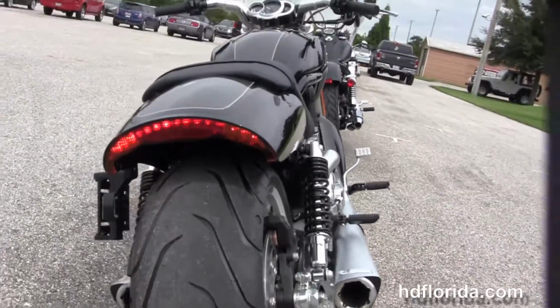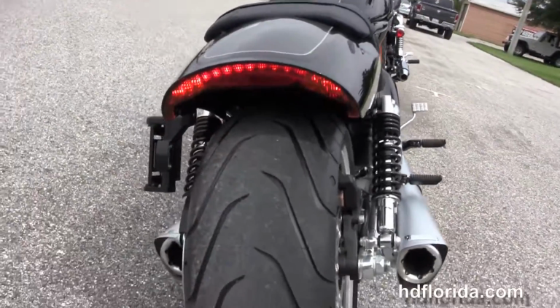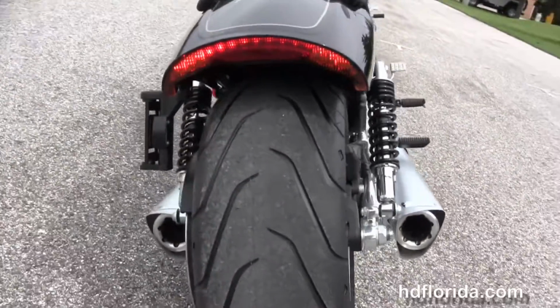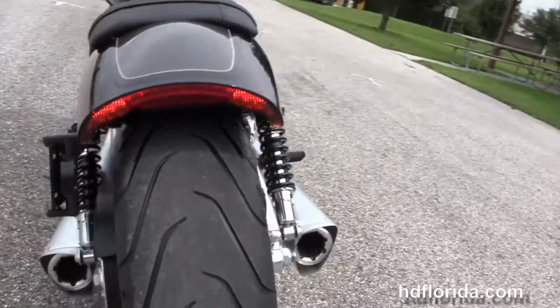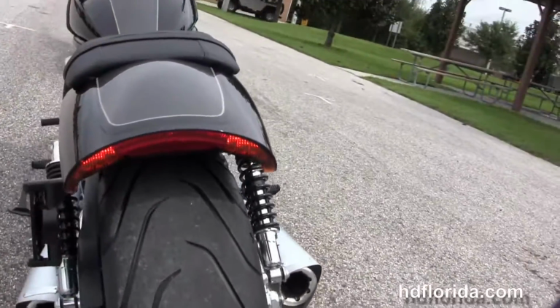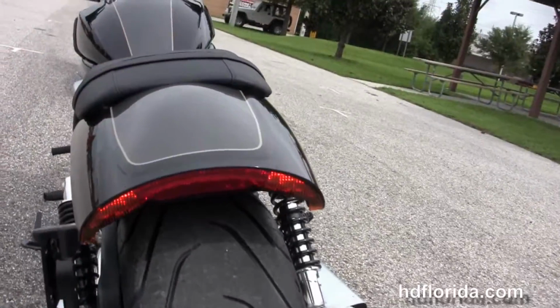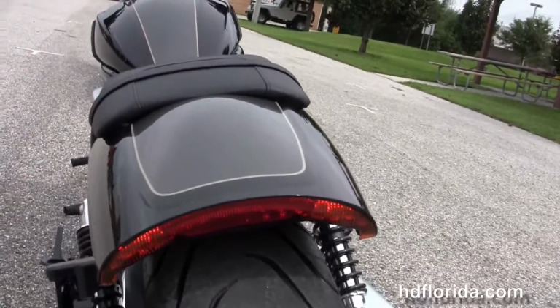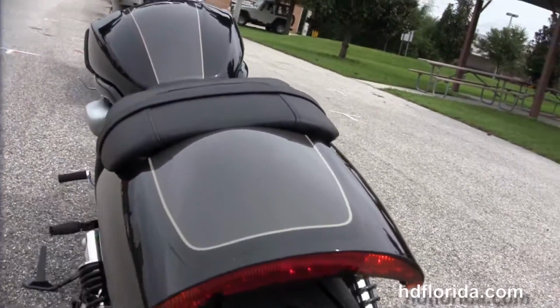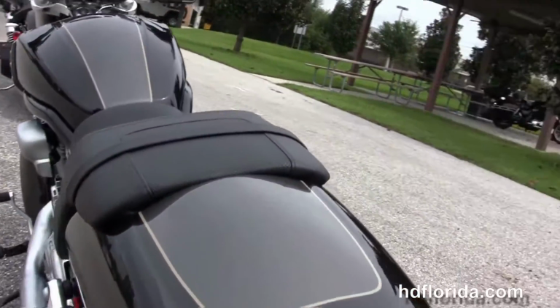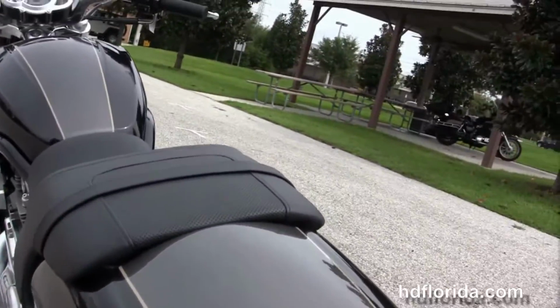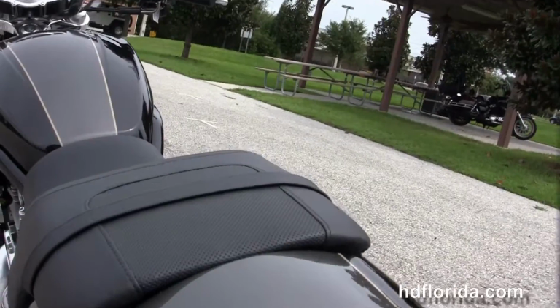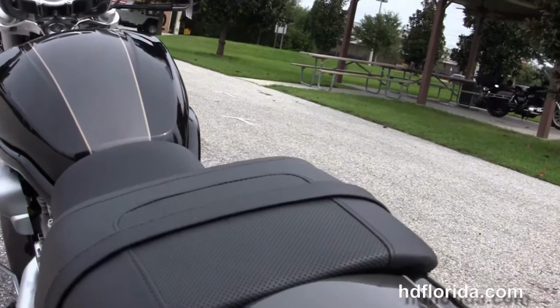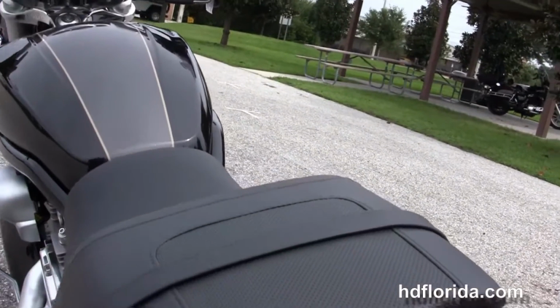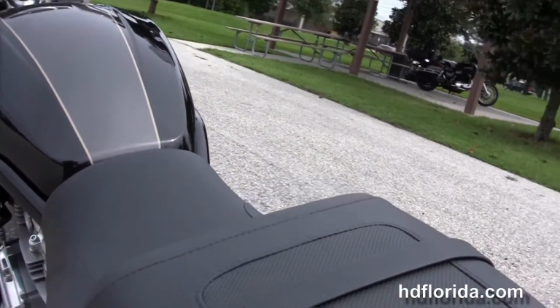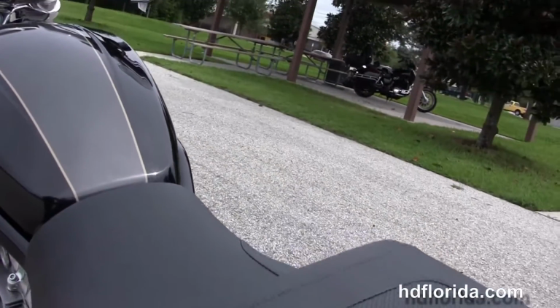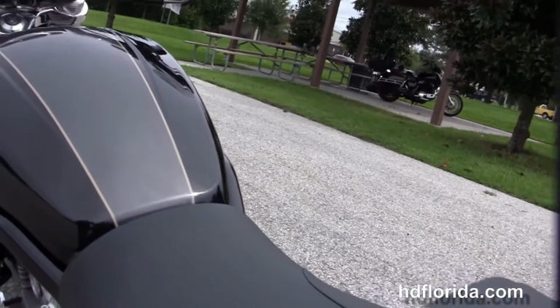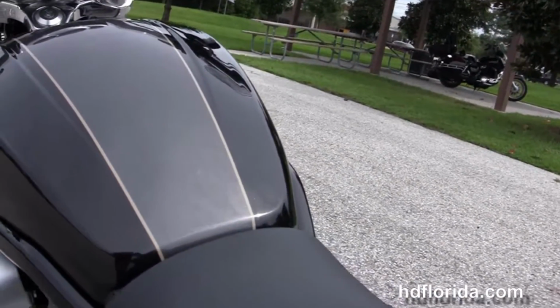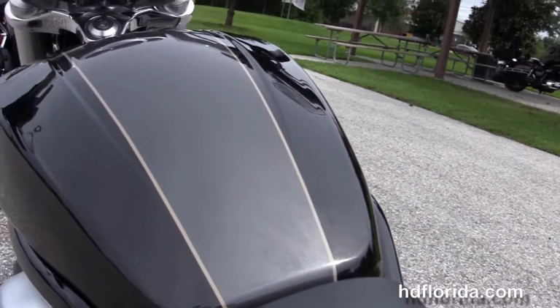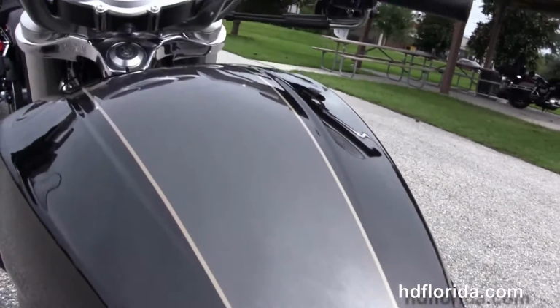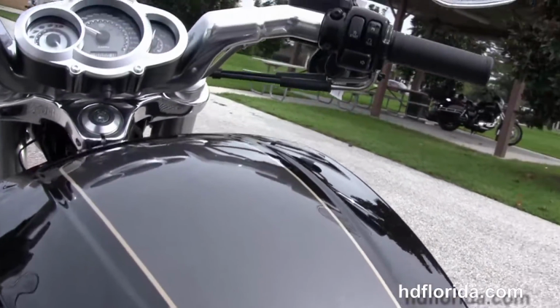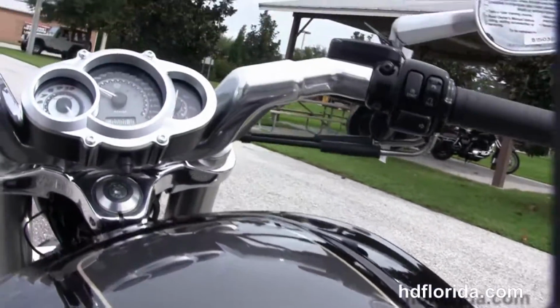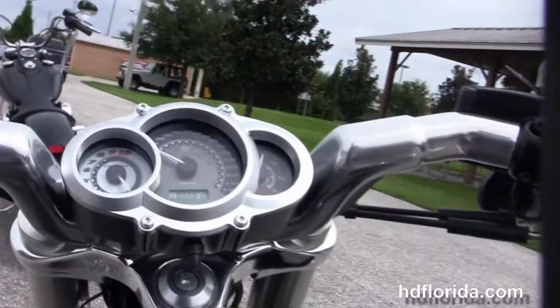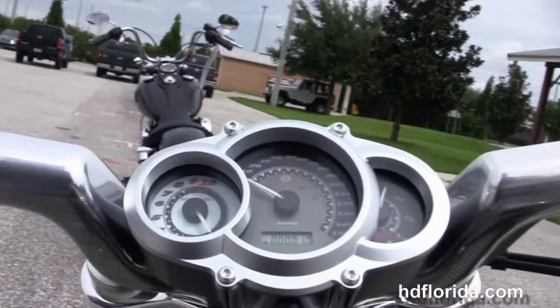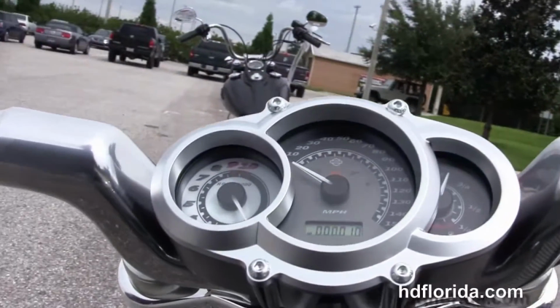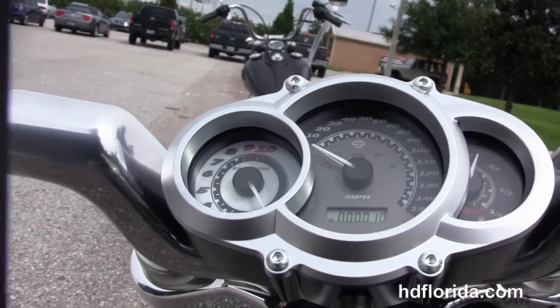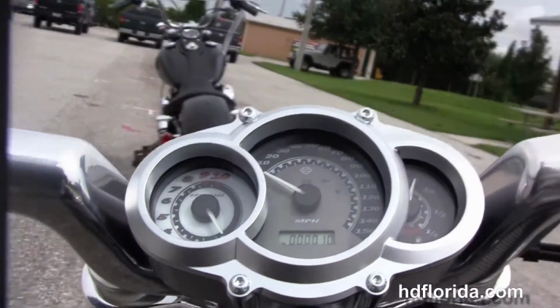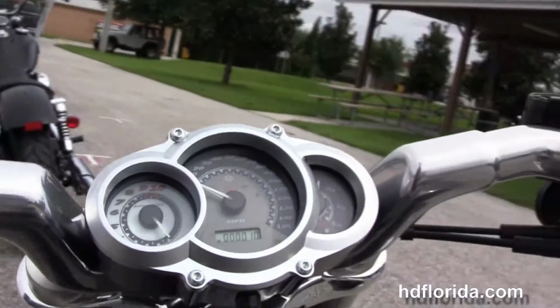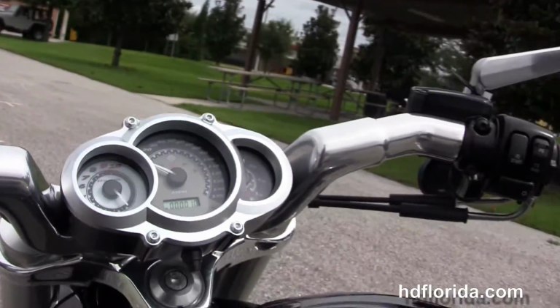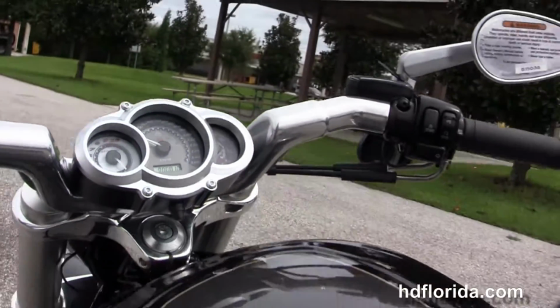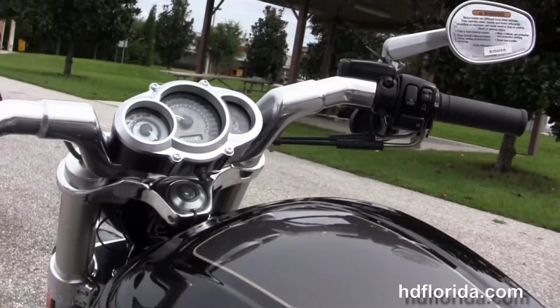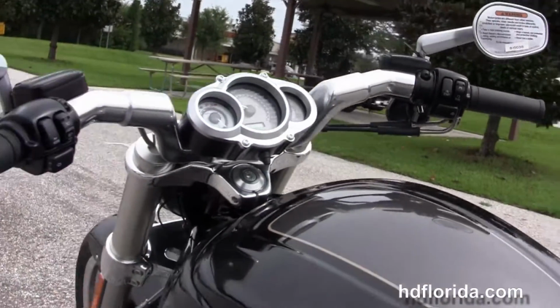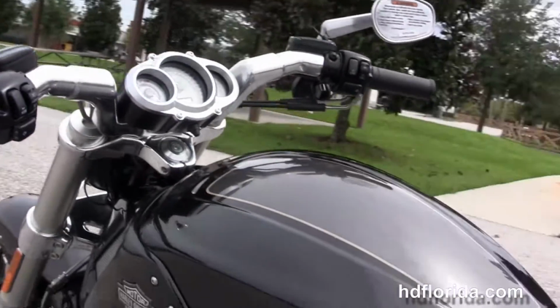240mm rear tire, unique fastback rear fender with LED brake and turn signals, pull-back bars, center-mounted instrument cluster, the hydraulic slipper clutch, and integrated turn signals in the mirrors.